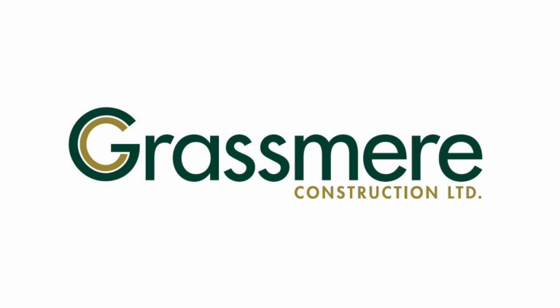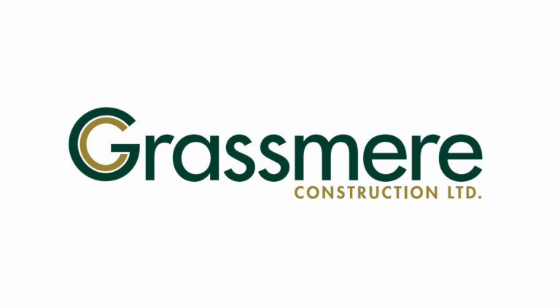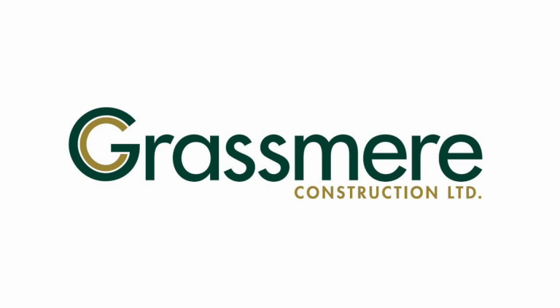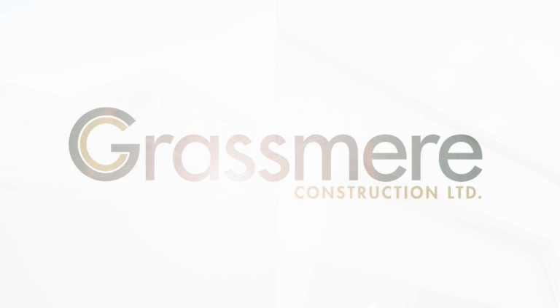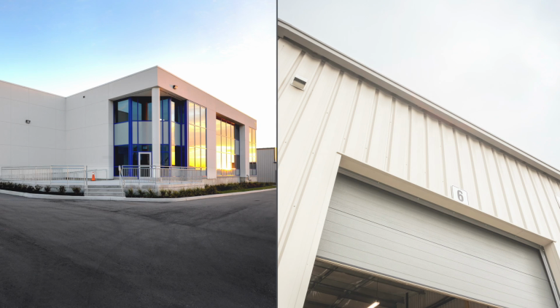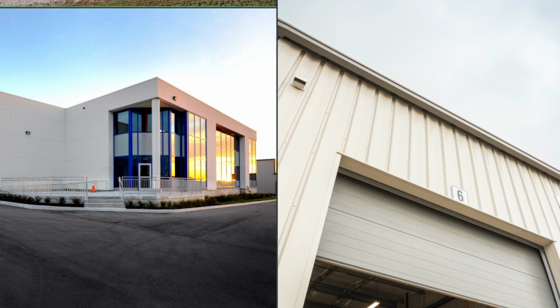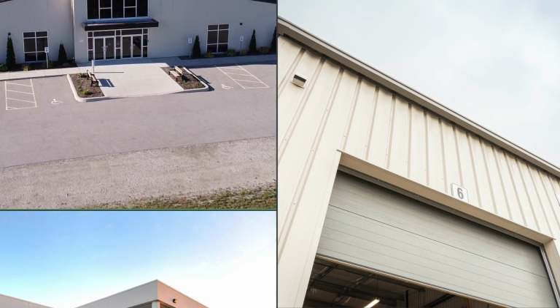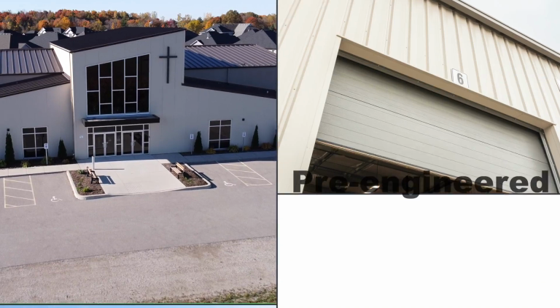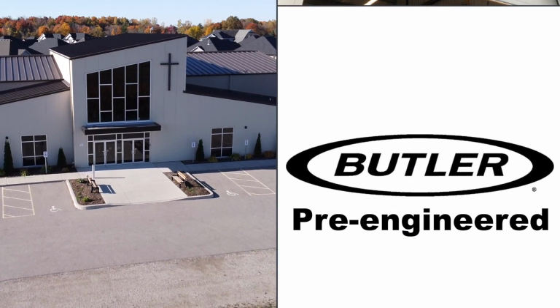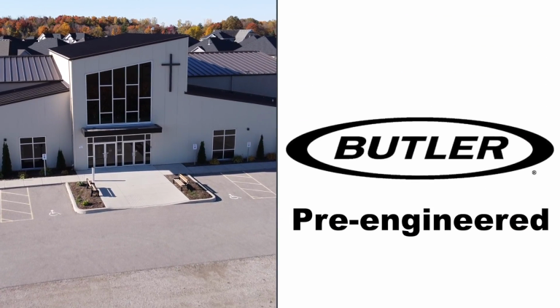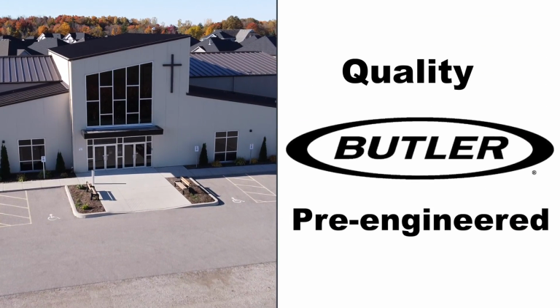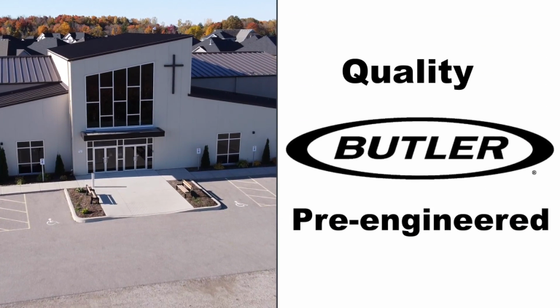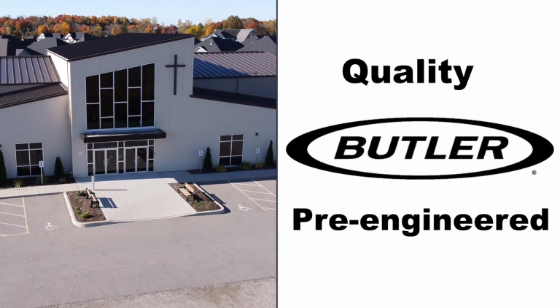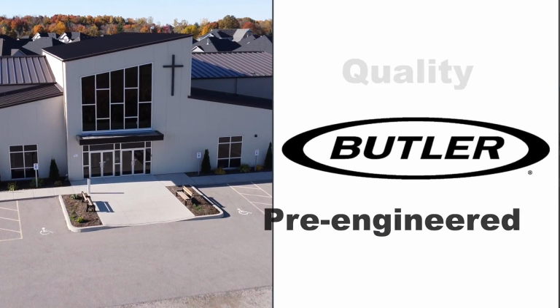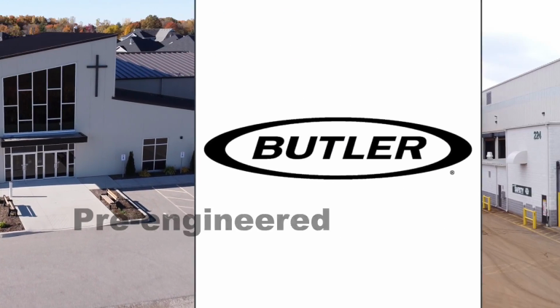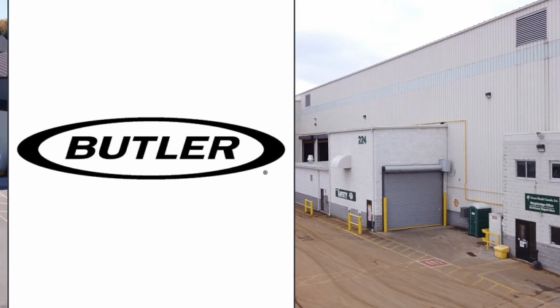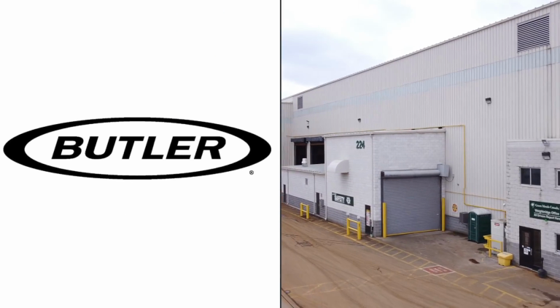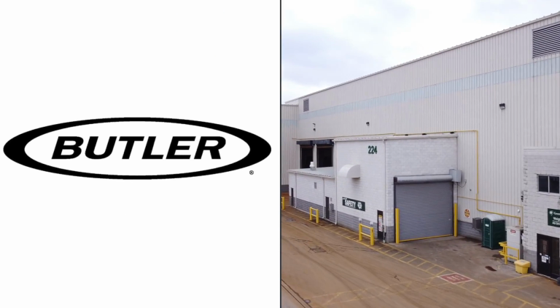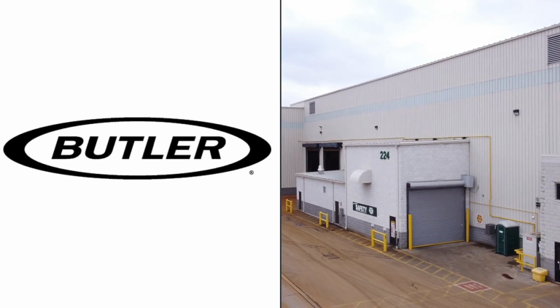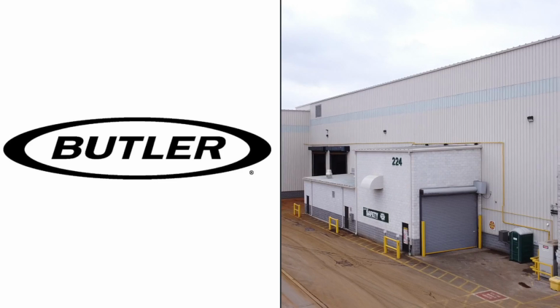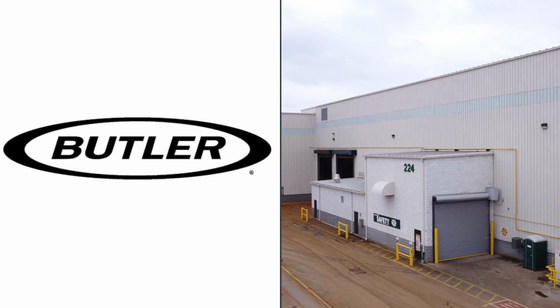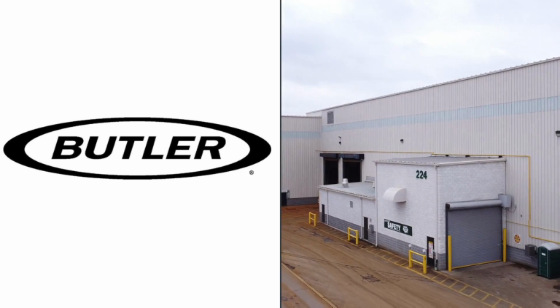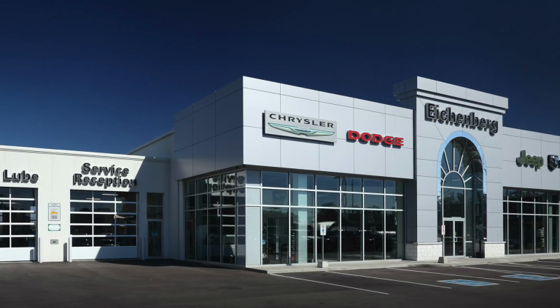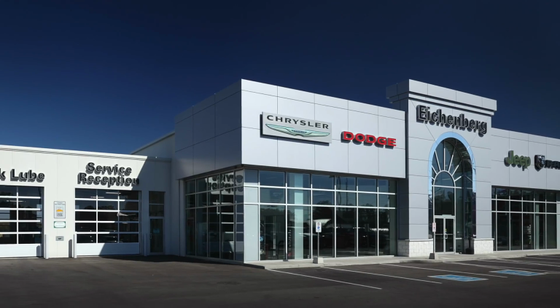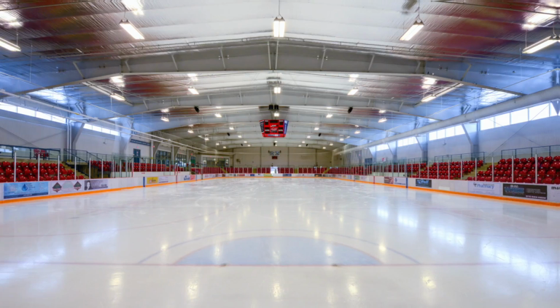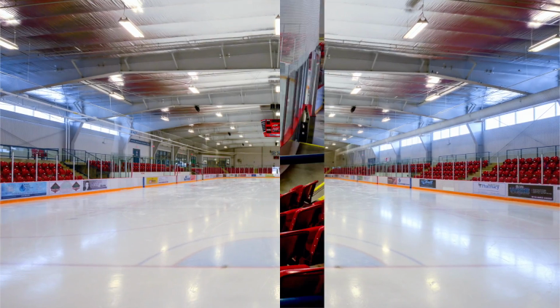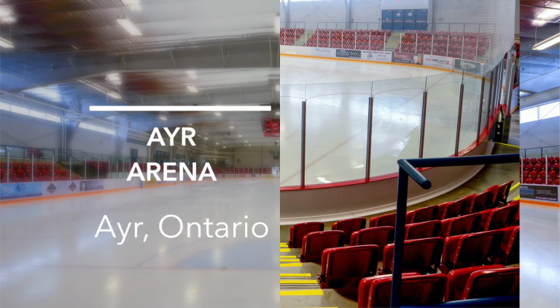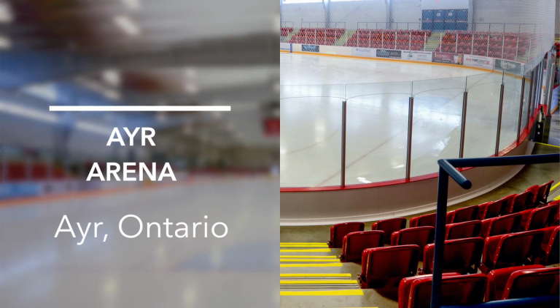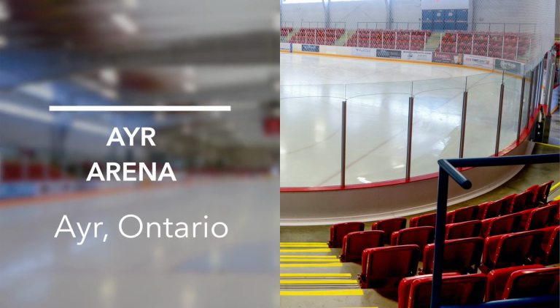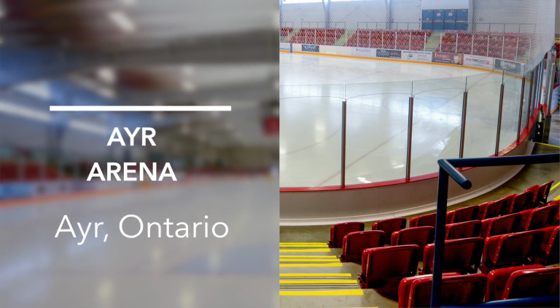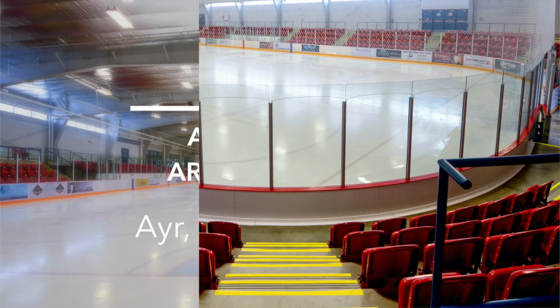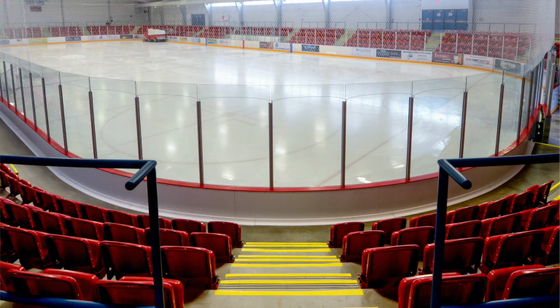Grasmere Construction, a trusted design-build contractor of quality Butler pre-engineered buildings. We design and build industrial, commercial and institutional facilities across southwestern Ontario.